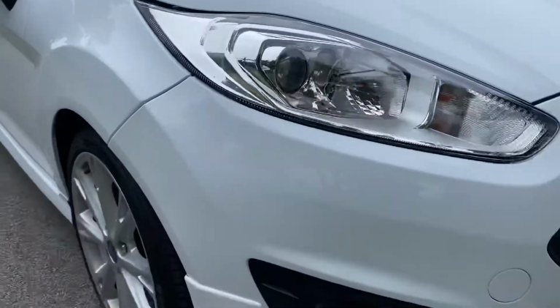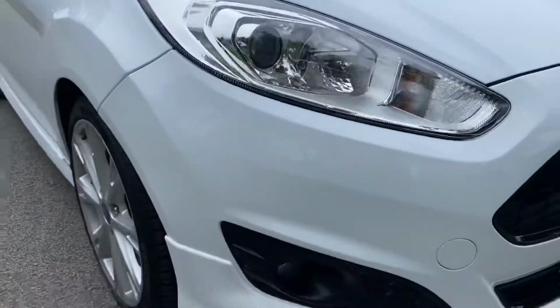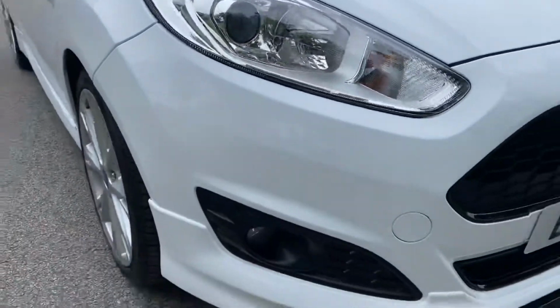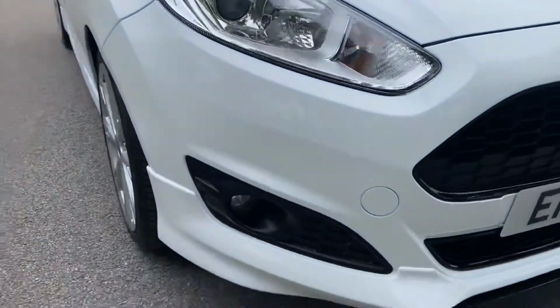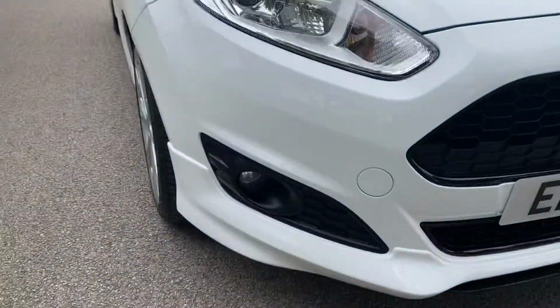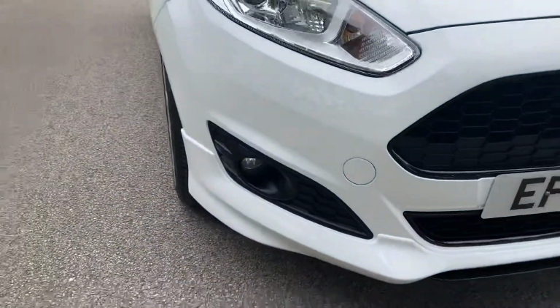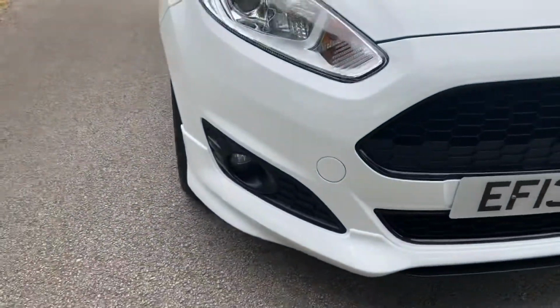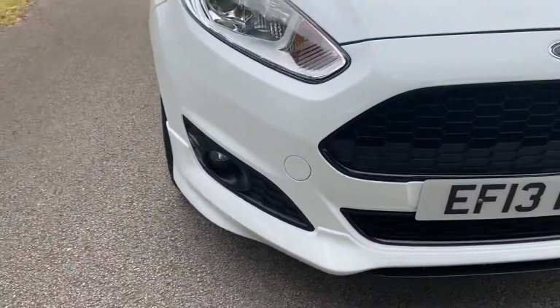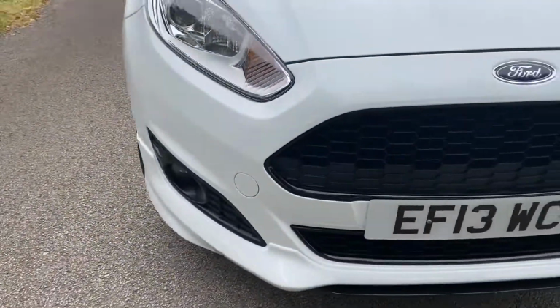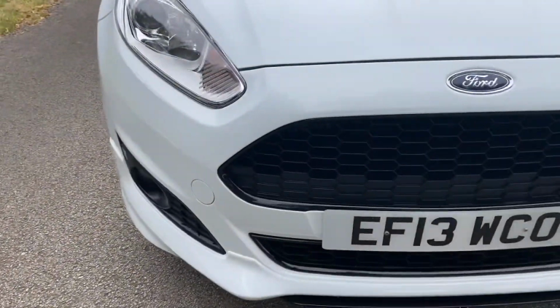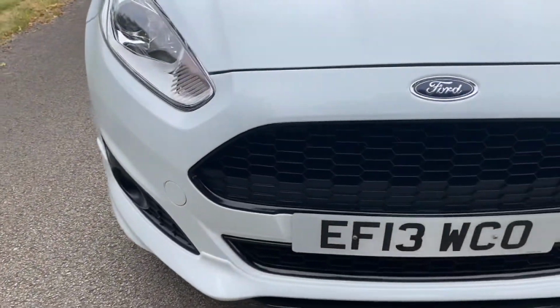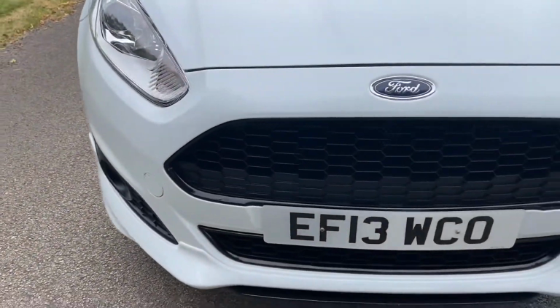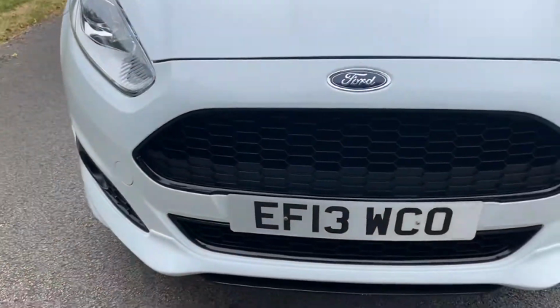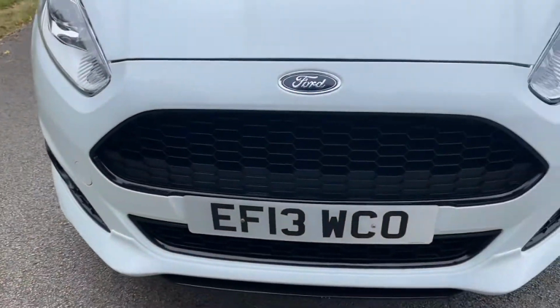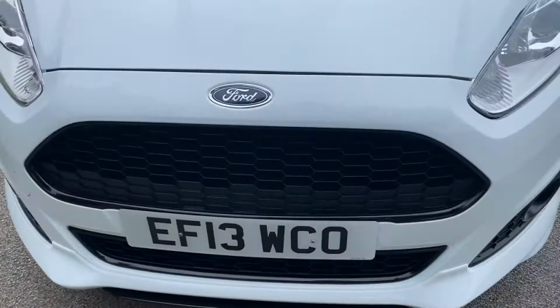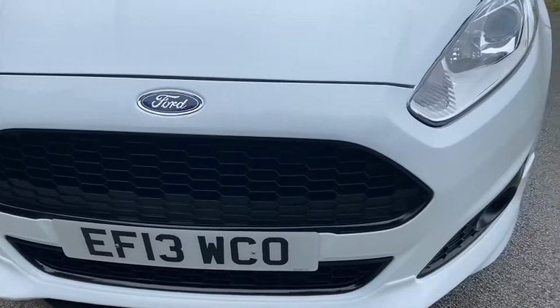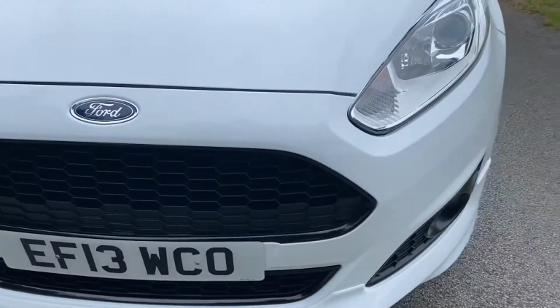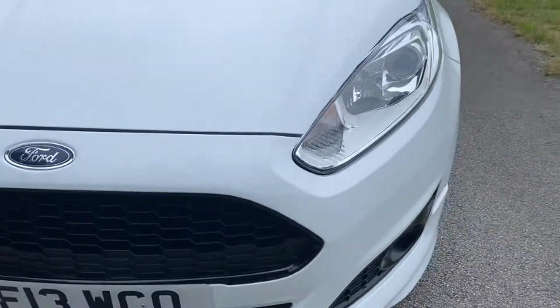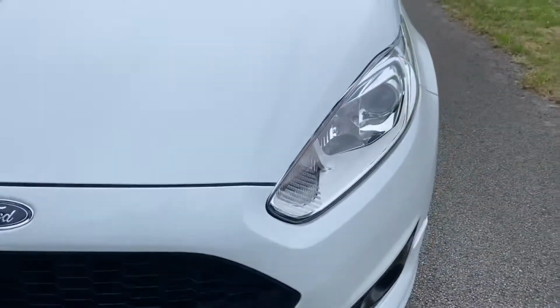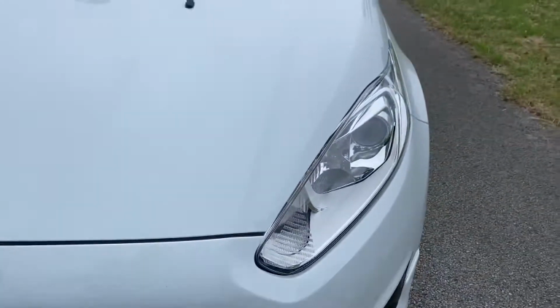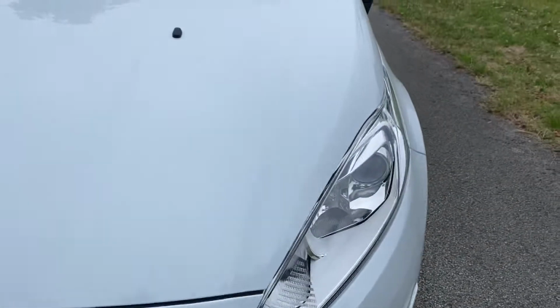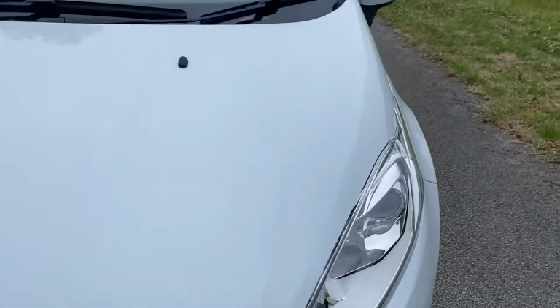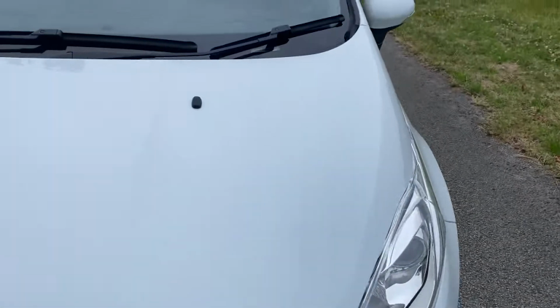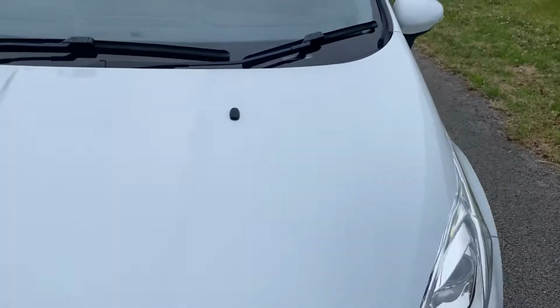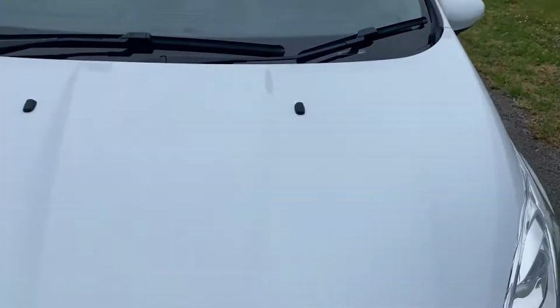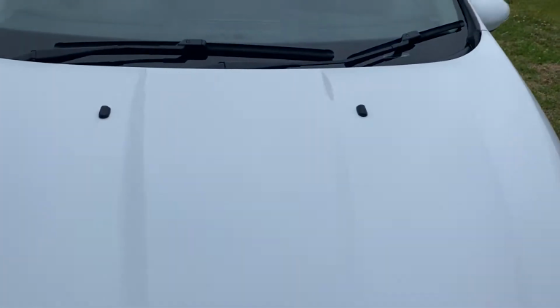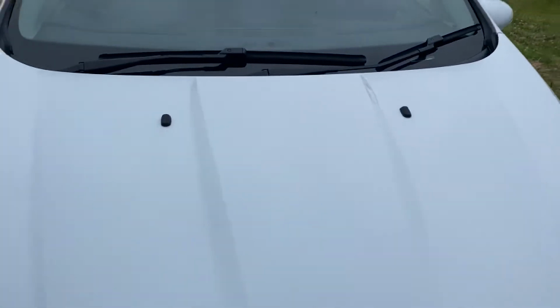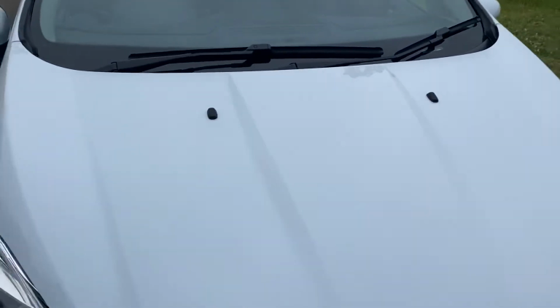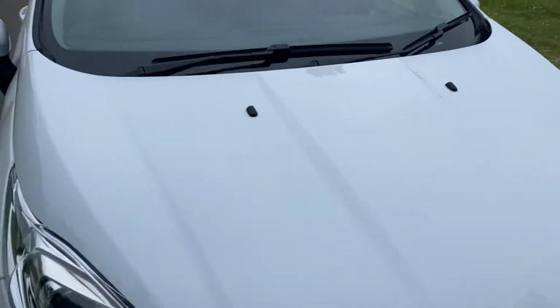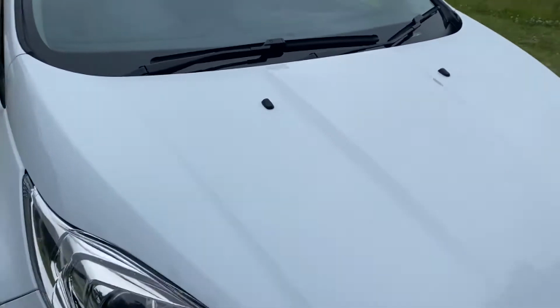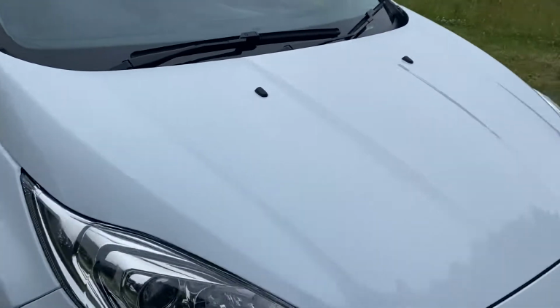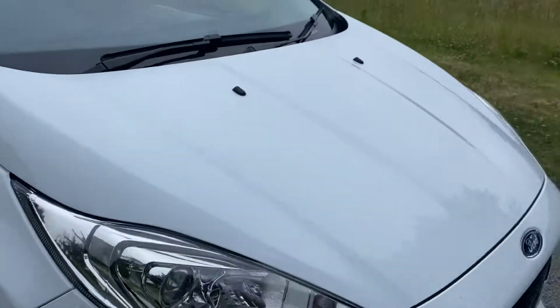Coming down around the front of the vehicle, there are no stone chips, the bonnet's intact — all looks good.